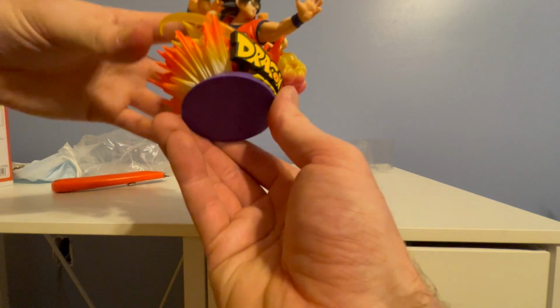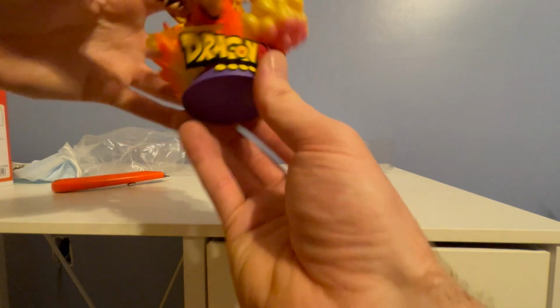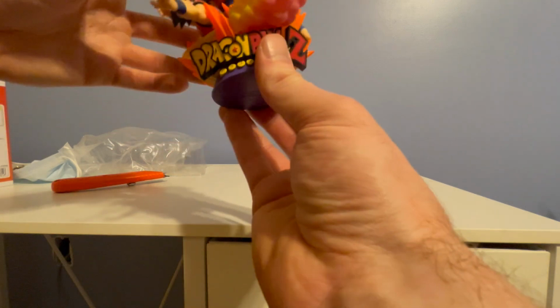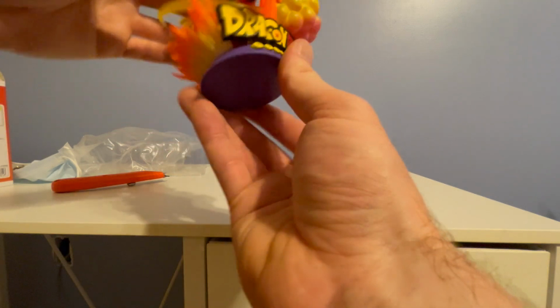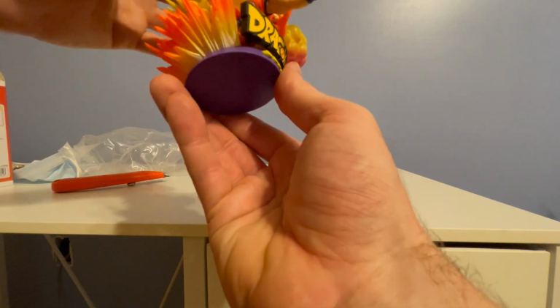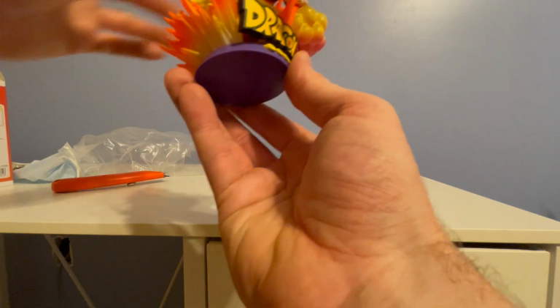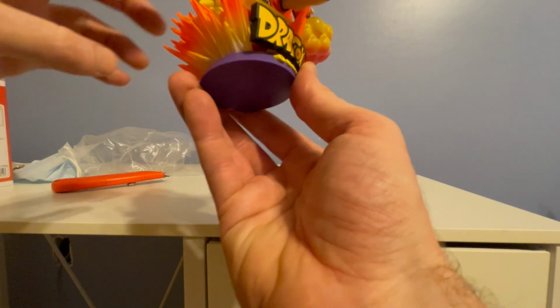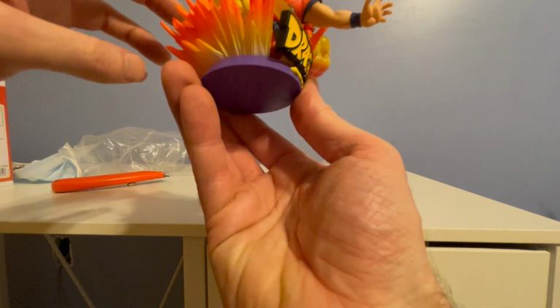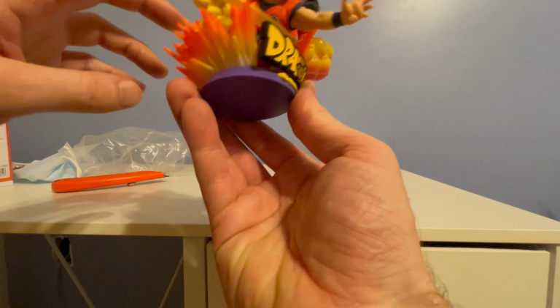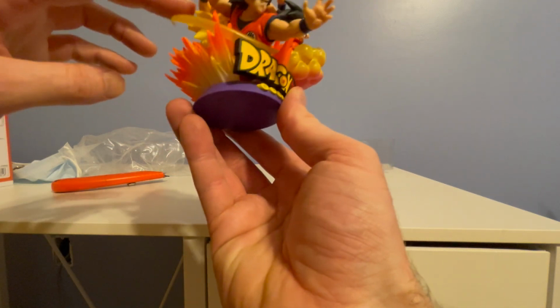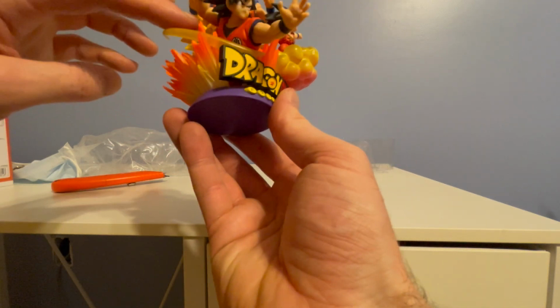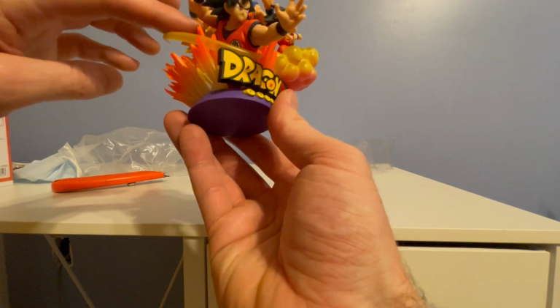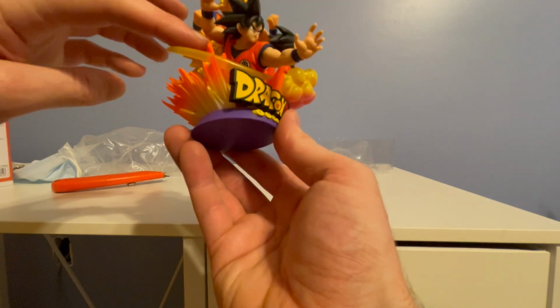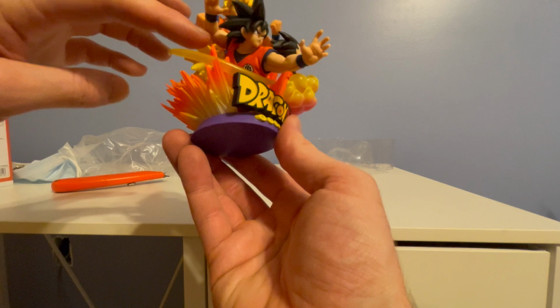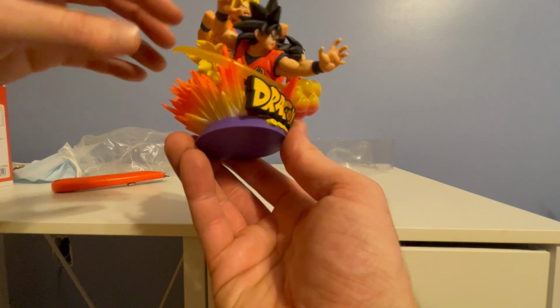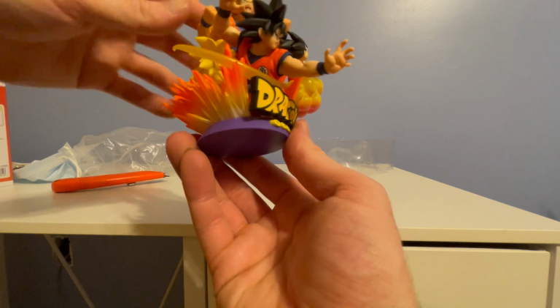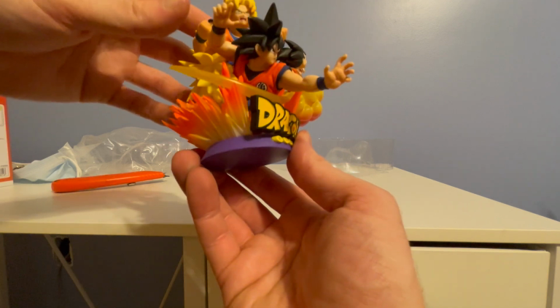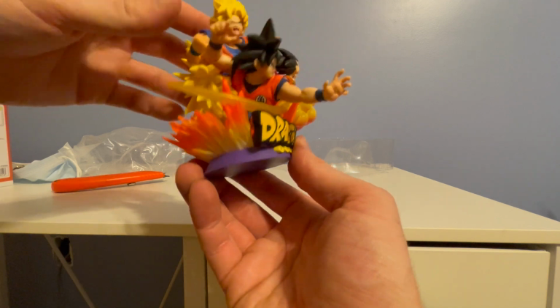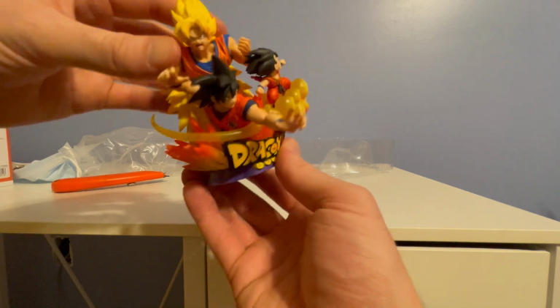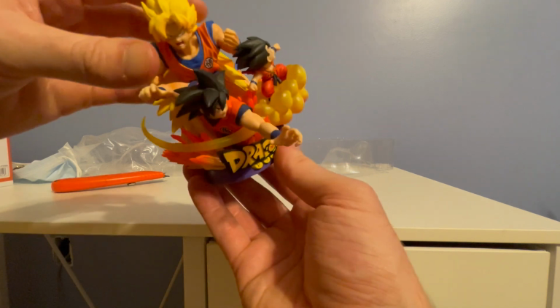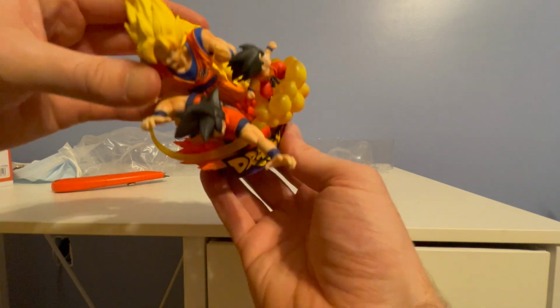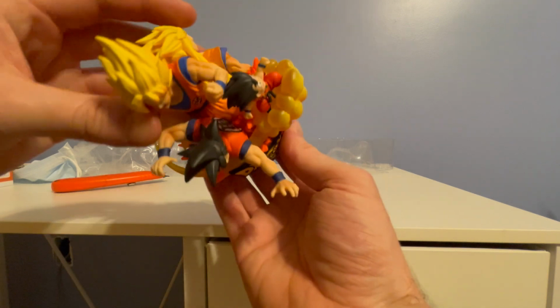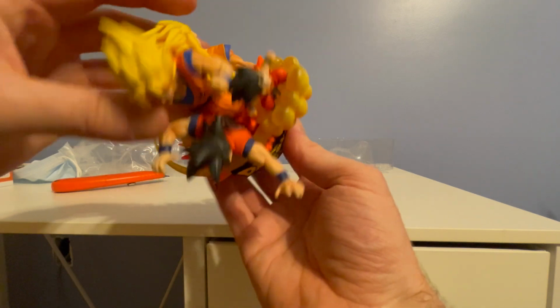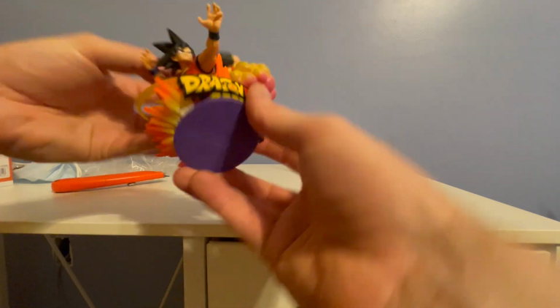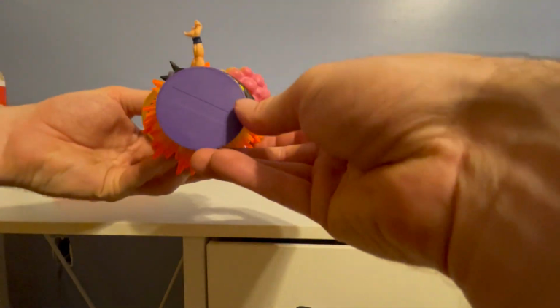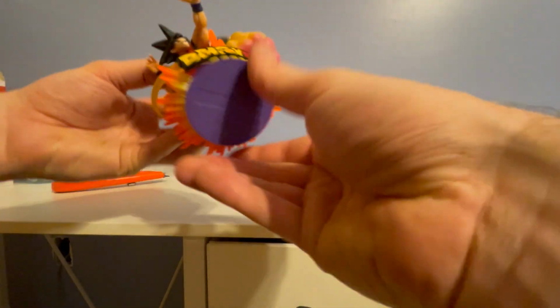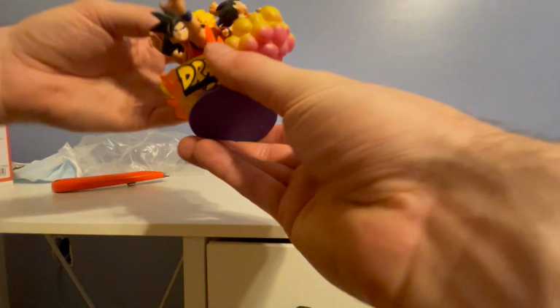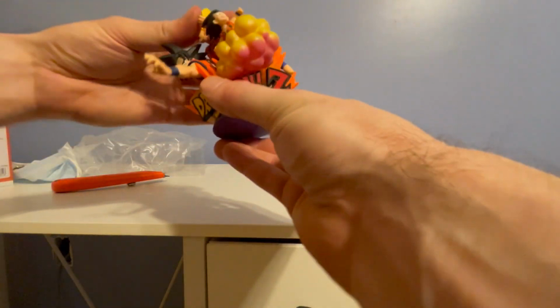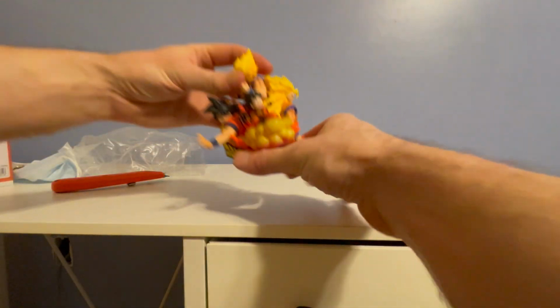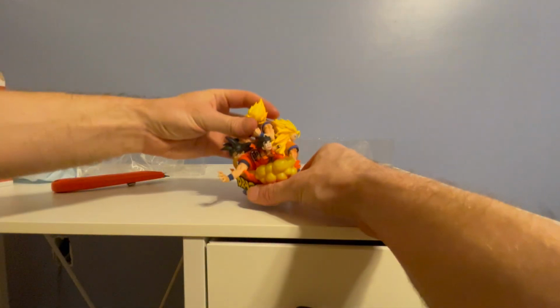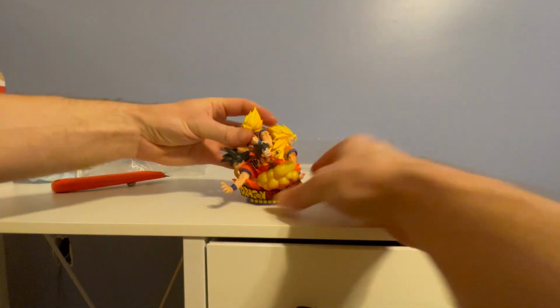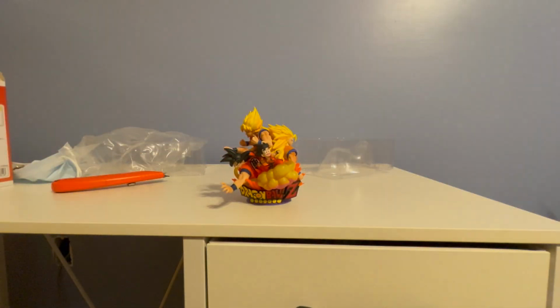No assembly required. I like how his hair is cuddling his other selves. So yeah, that's it — nice and easy.